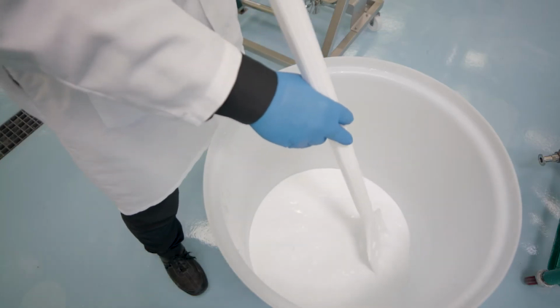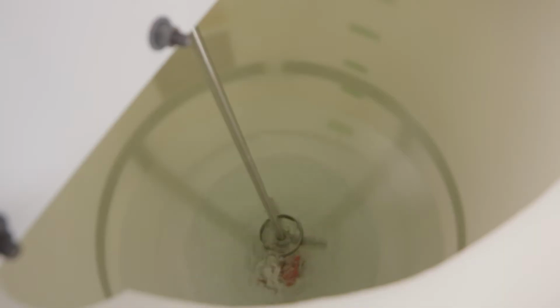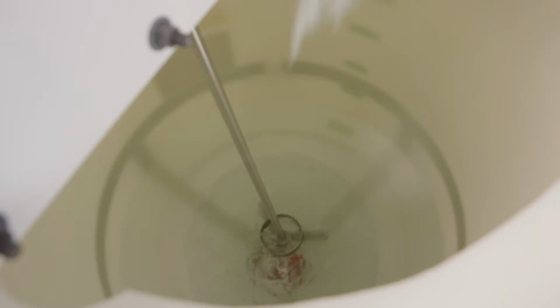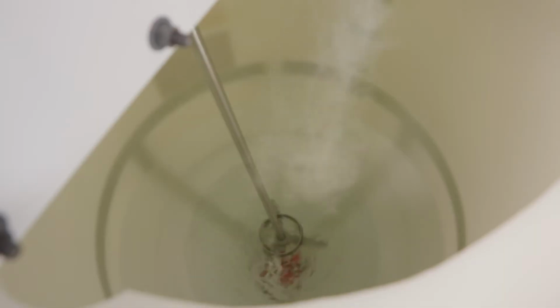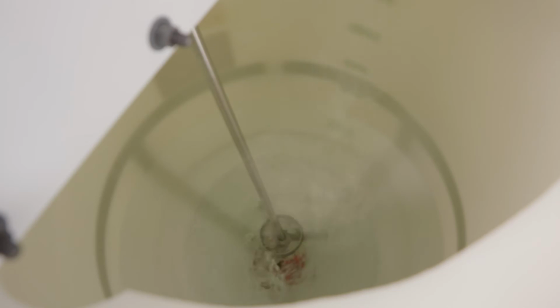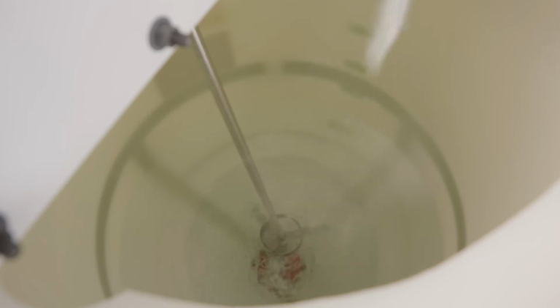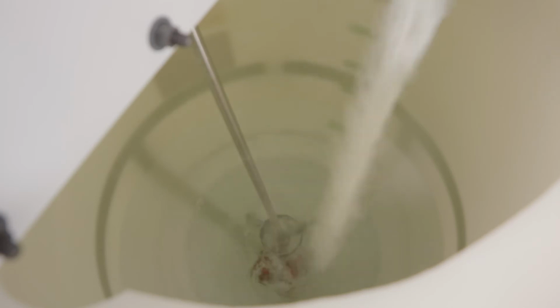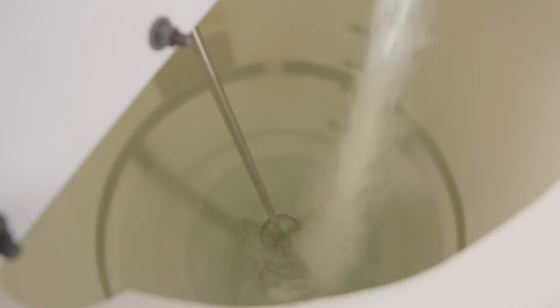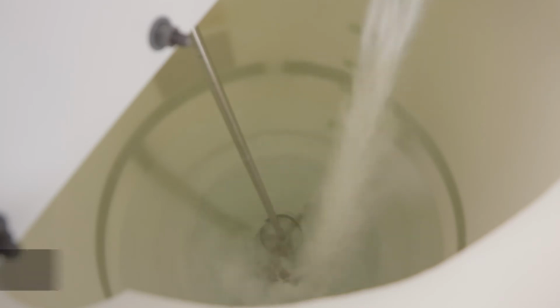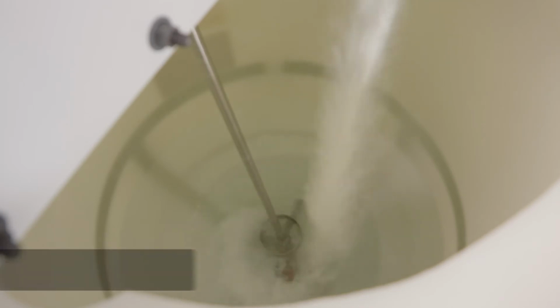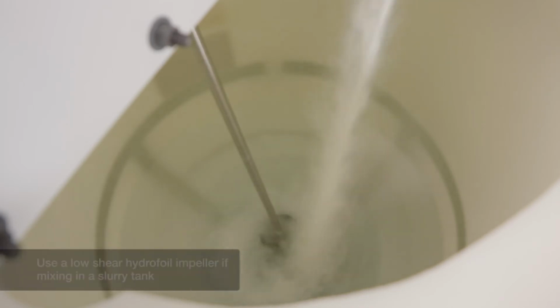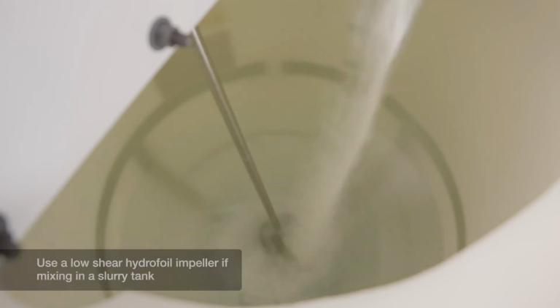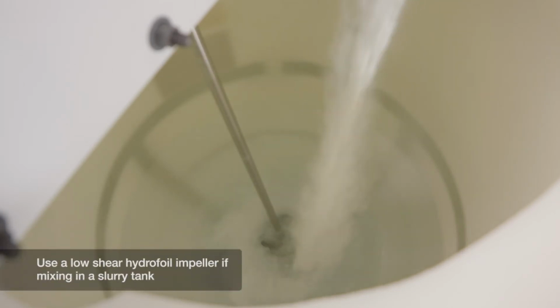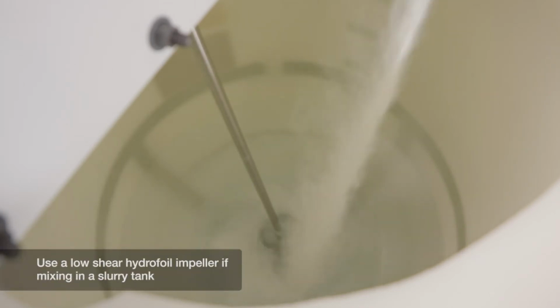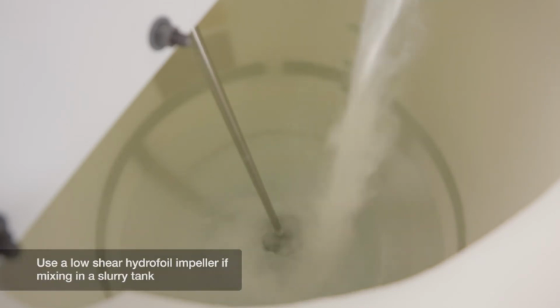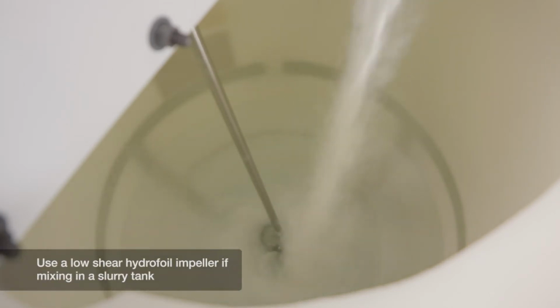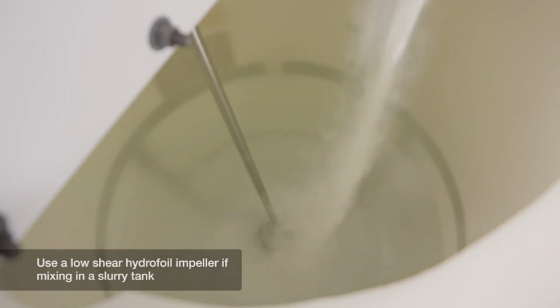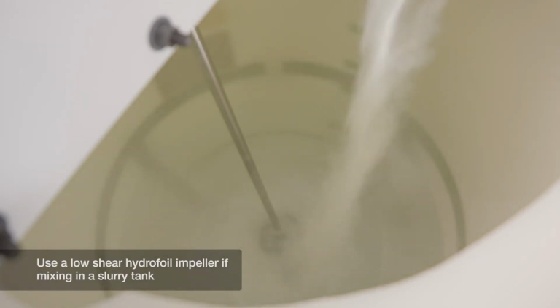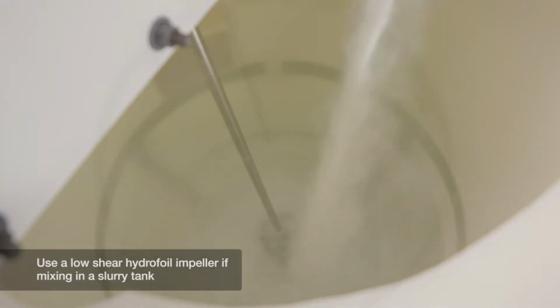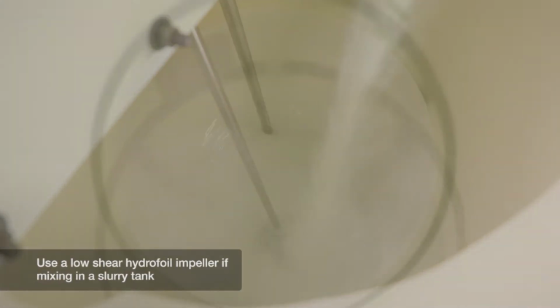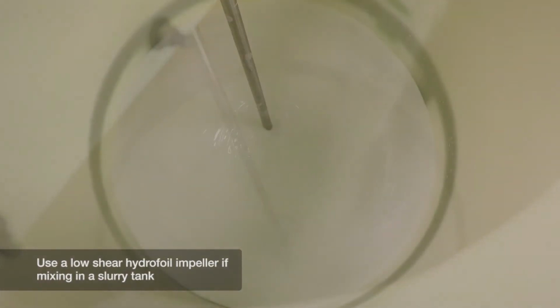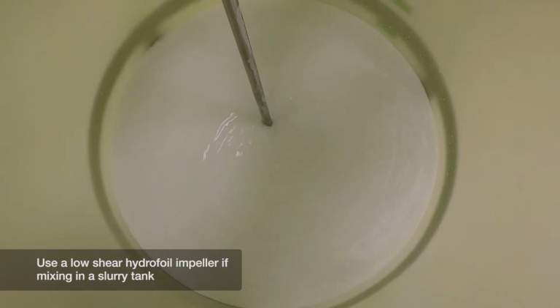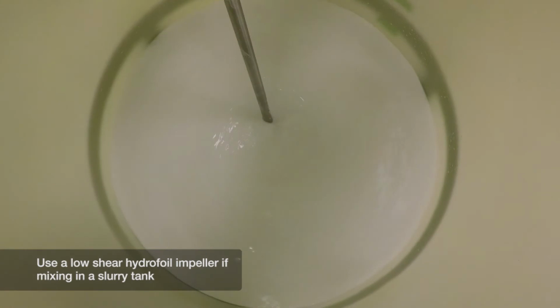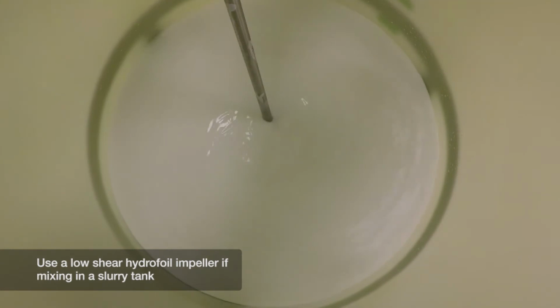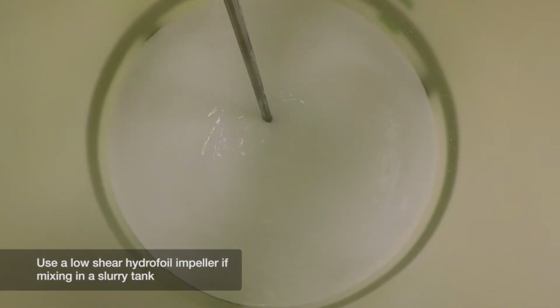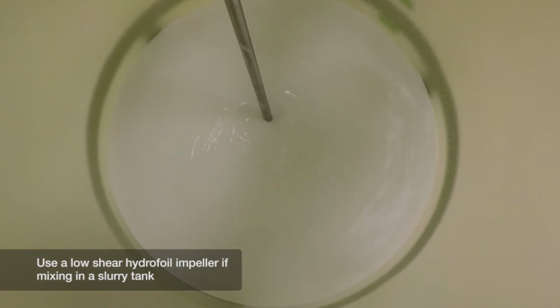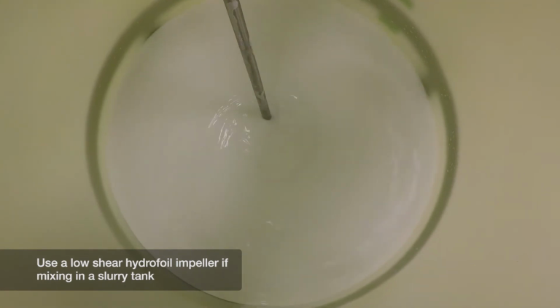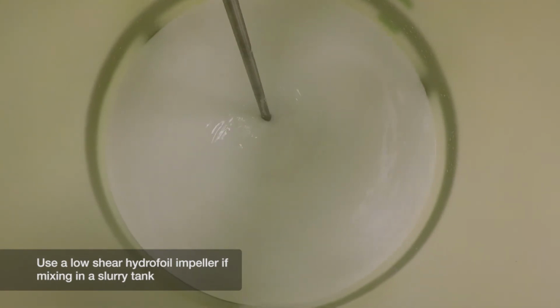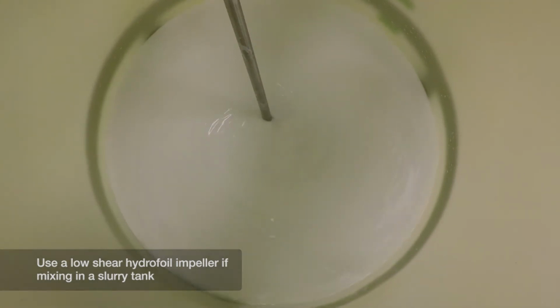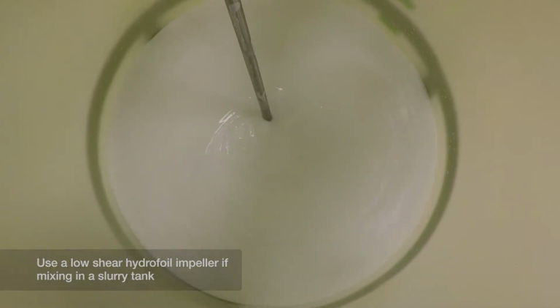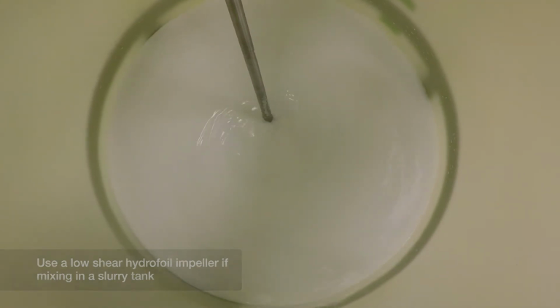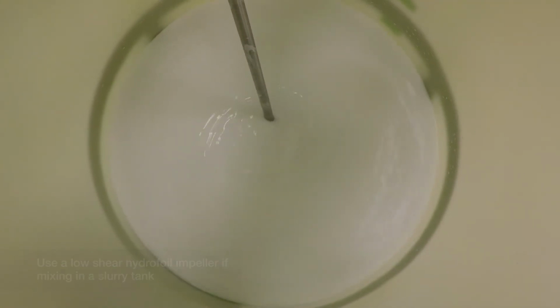If you are mixing in a slurry tank, use a low-shear hydrofoil impeller set at a speed fast enough to keep the particles in suspension without creating a vortex.